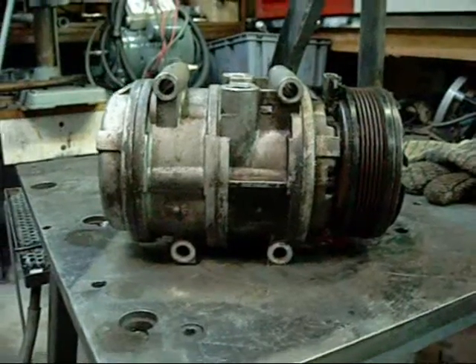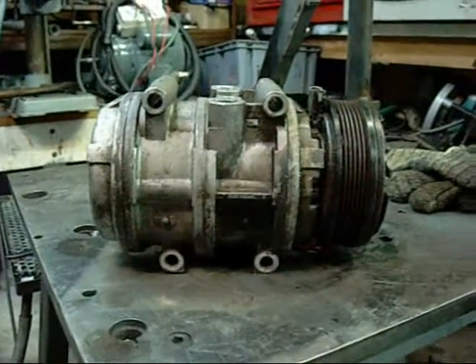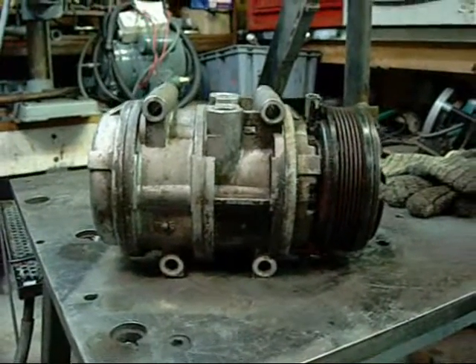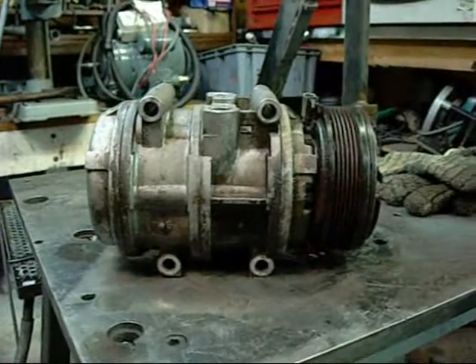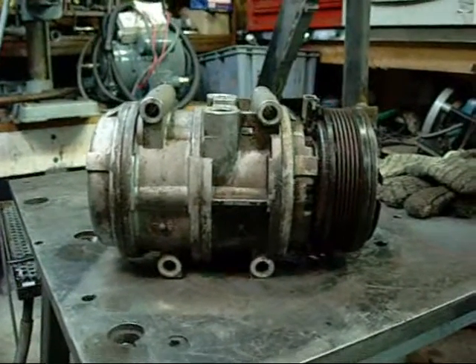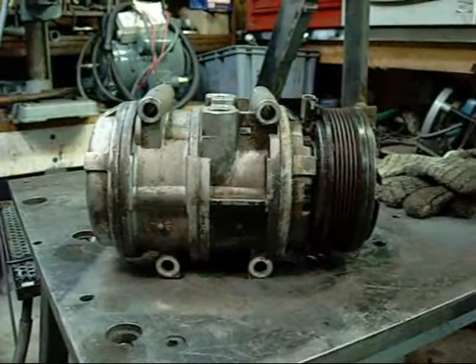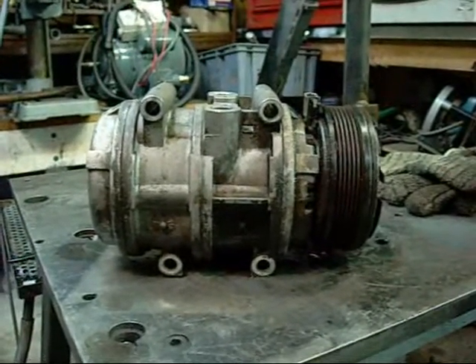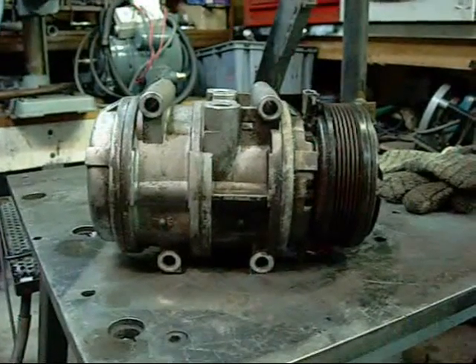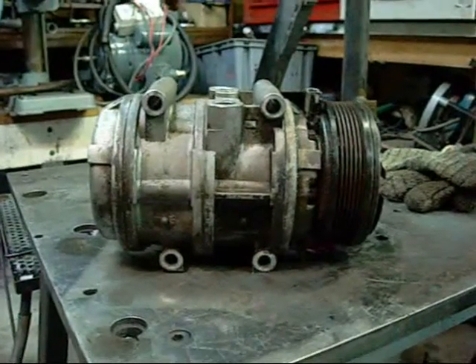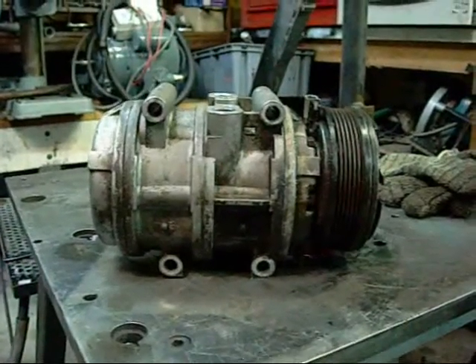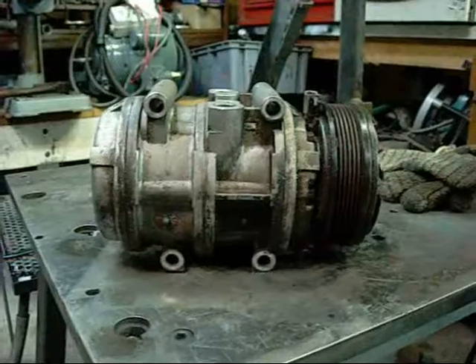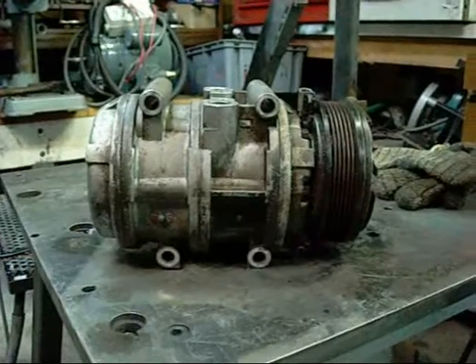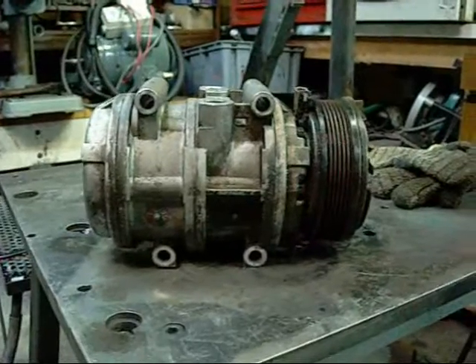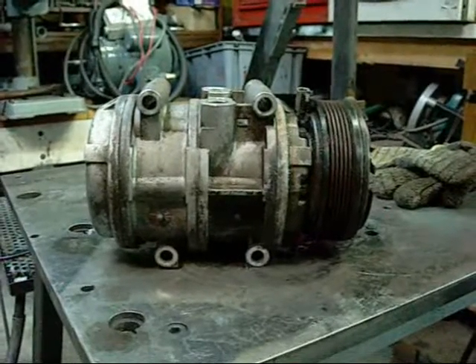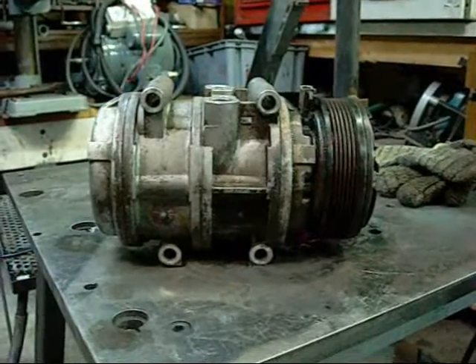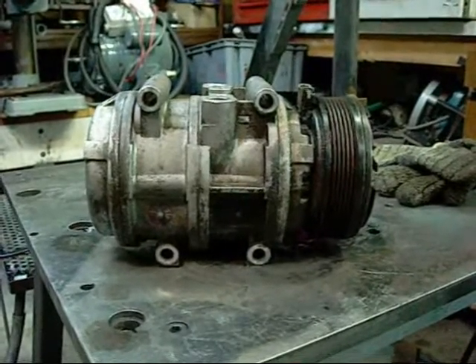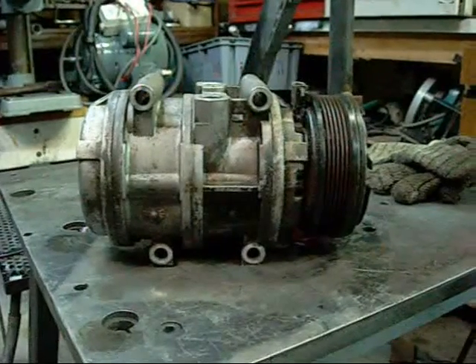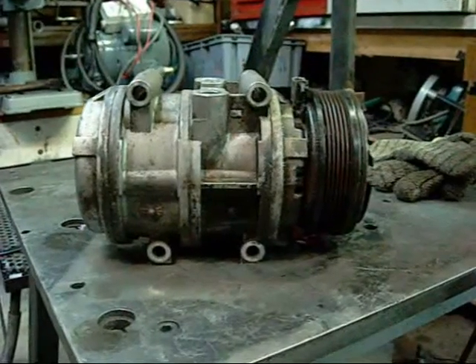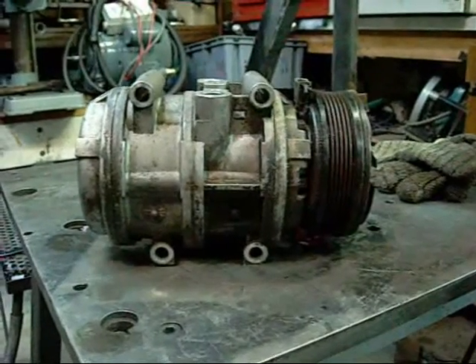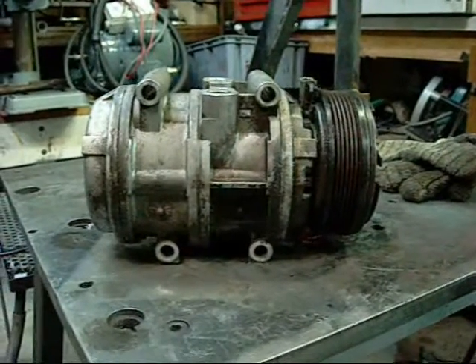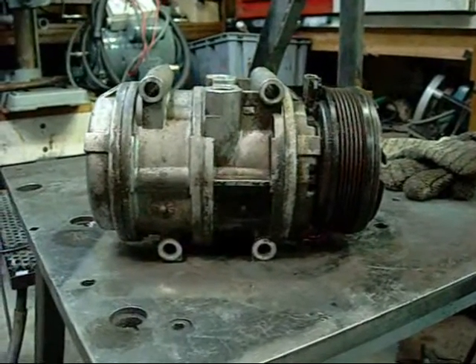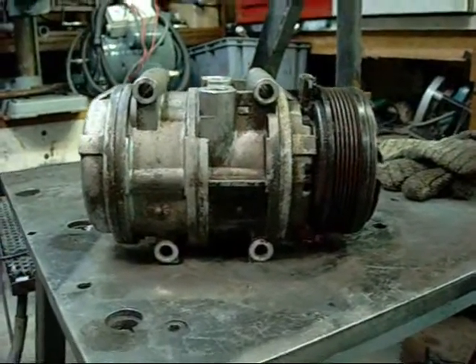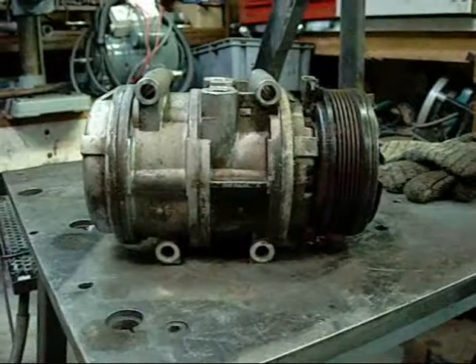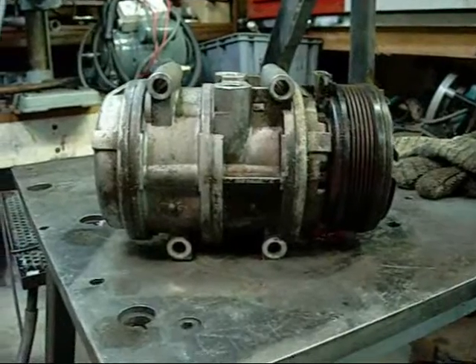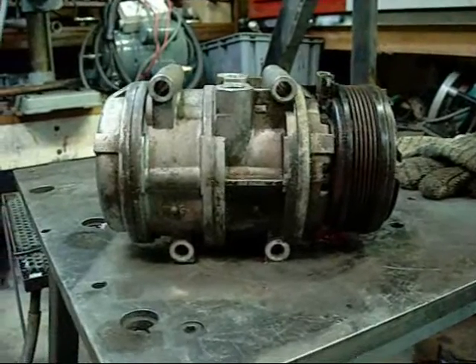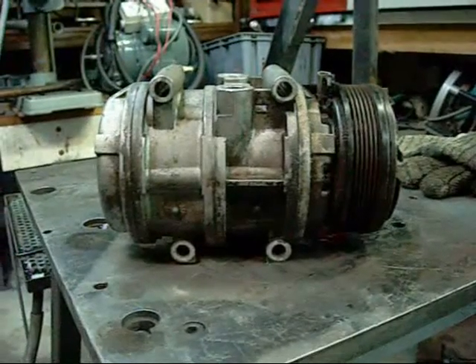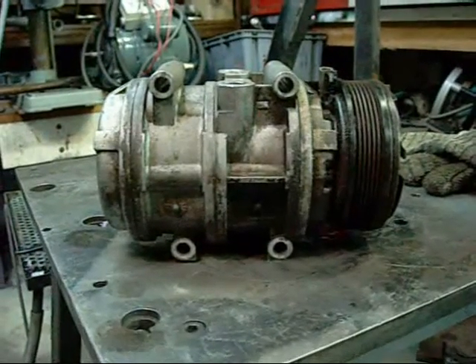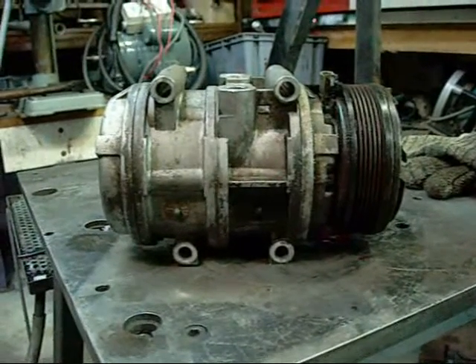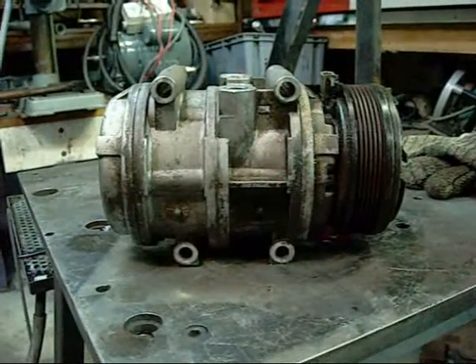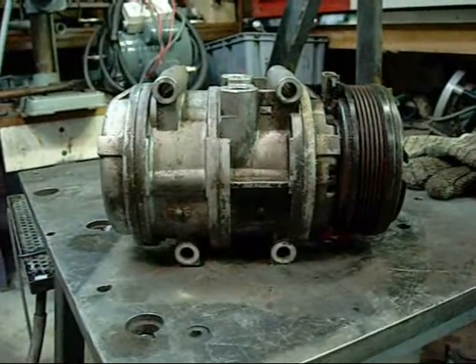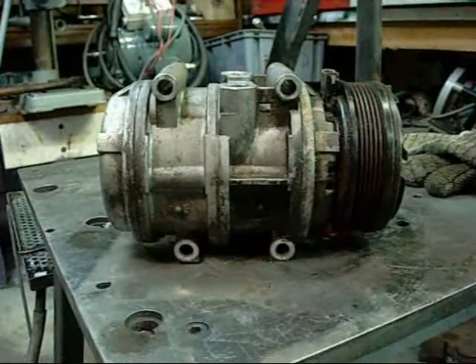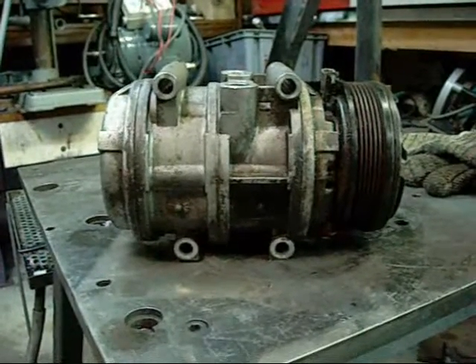G'day folks. This is a Ford Automotive Air Conditioning Compressor. It's a type of compressor I haven't really done a video on yet, so I figured it was about time. It's also a style of compressor I haven't done yet called the Wobble Plate Compressor.